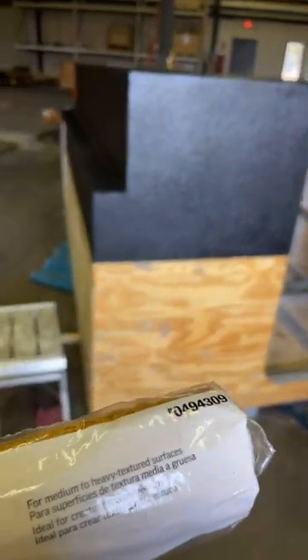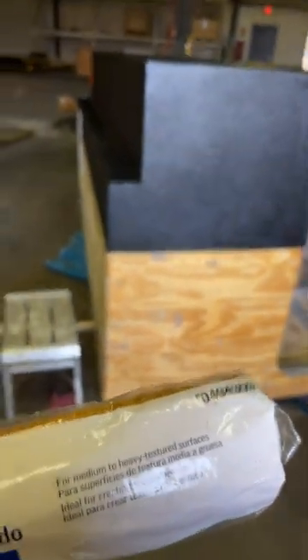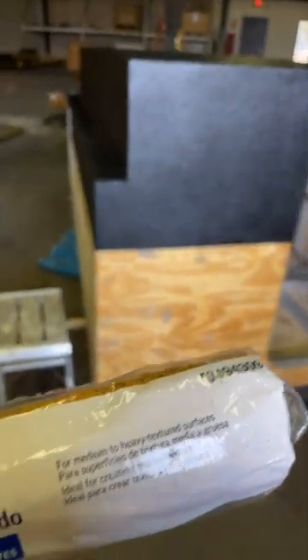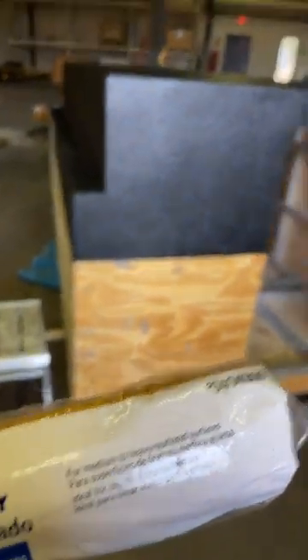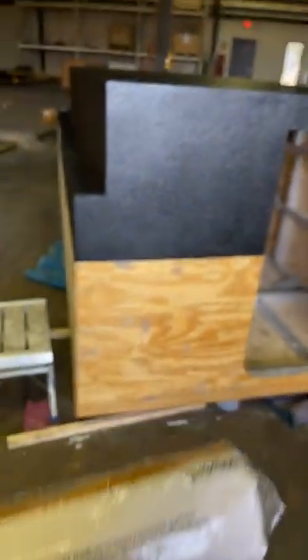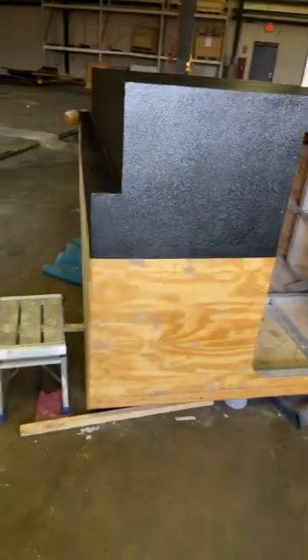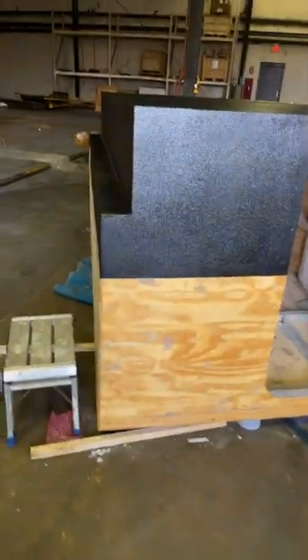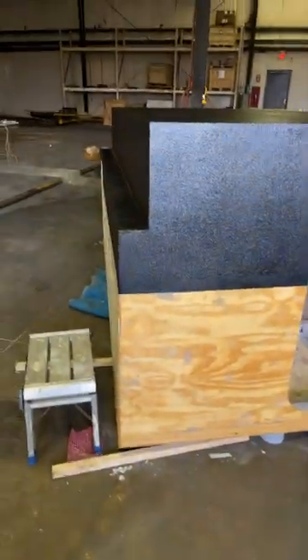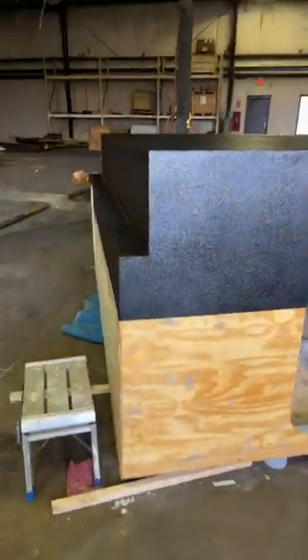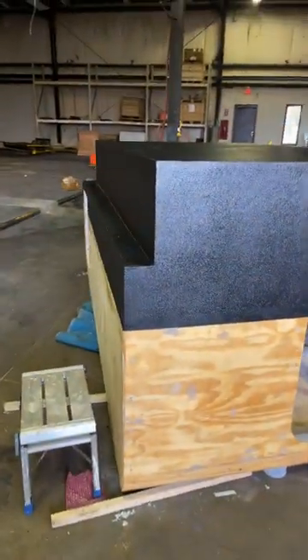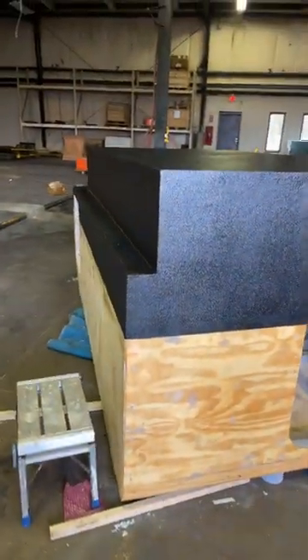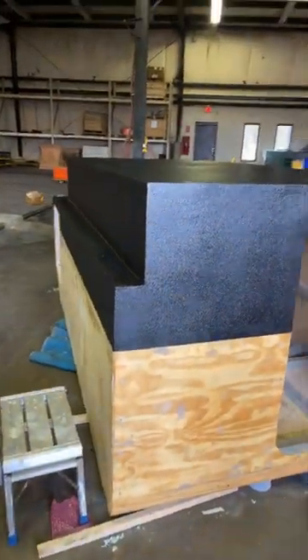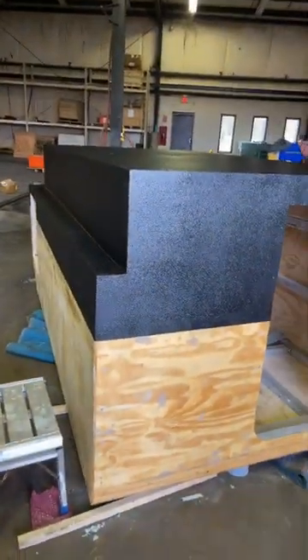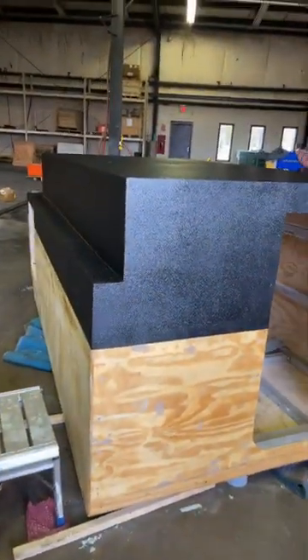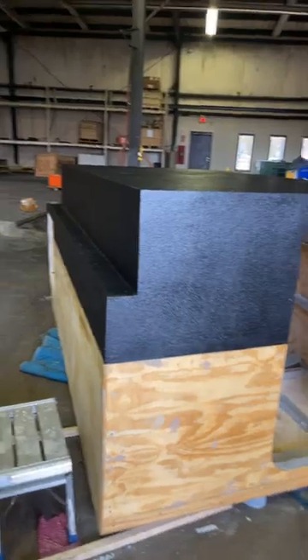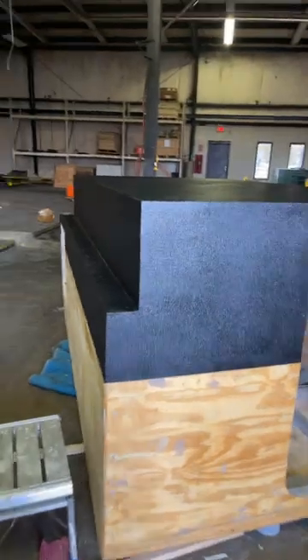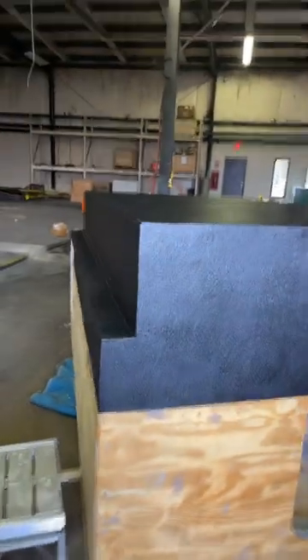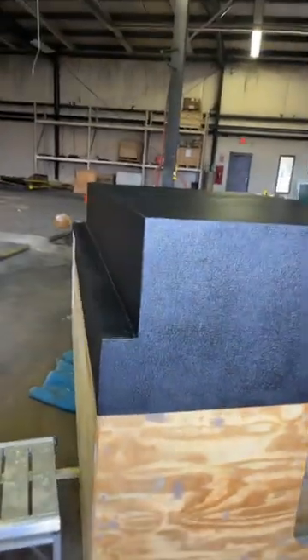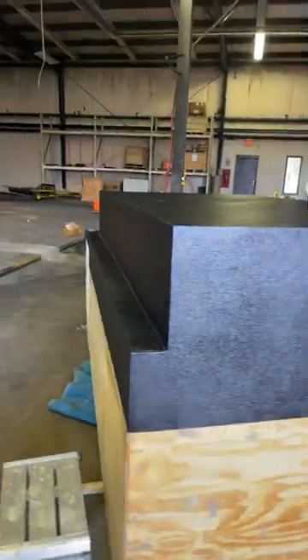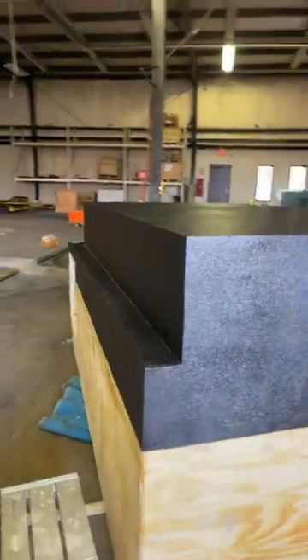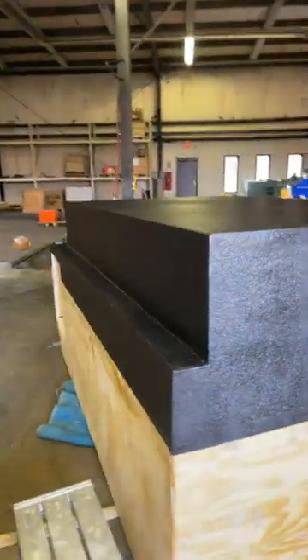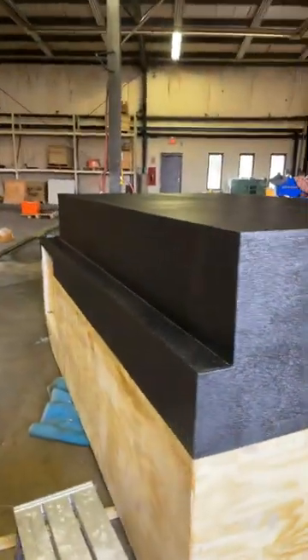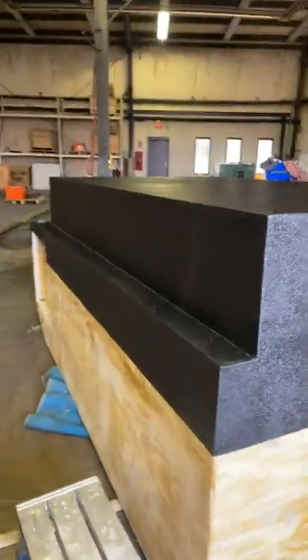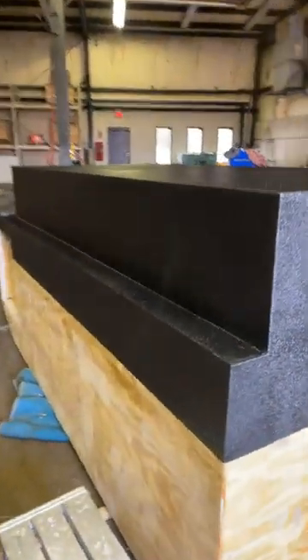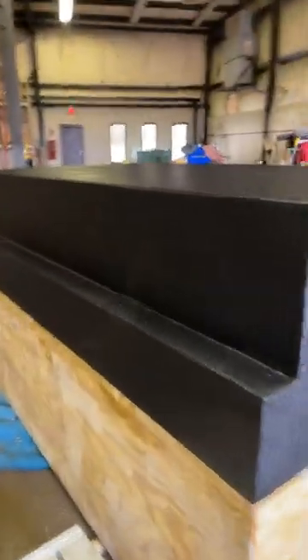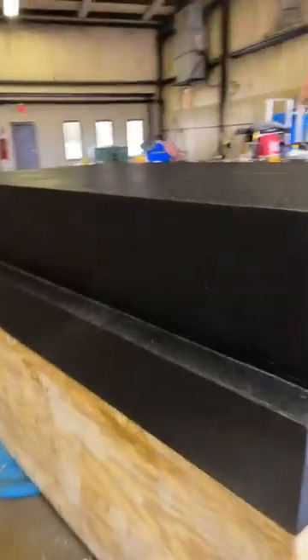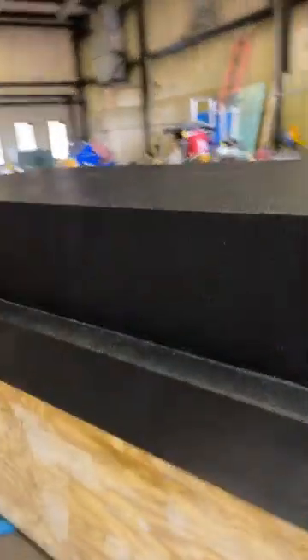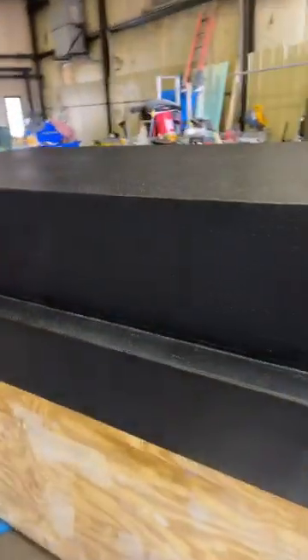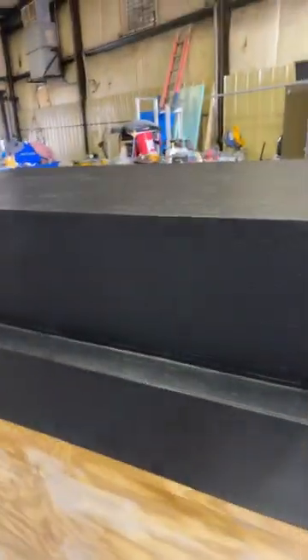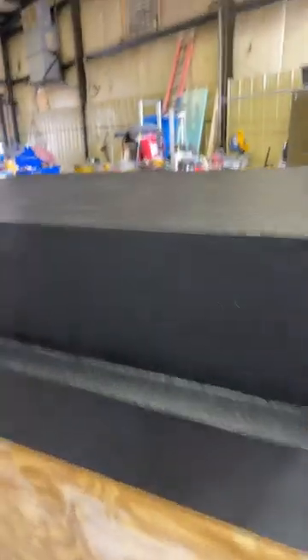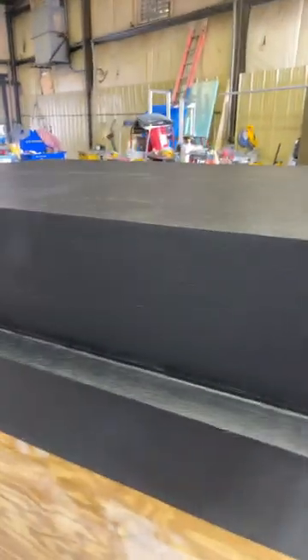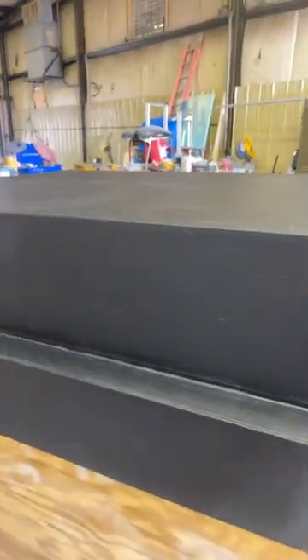Hey folks, welcome back to Journey Before Destination Overlanding Gear. We just put our second coat of raptor liner on and it looks so much better than the first coat.